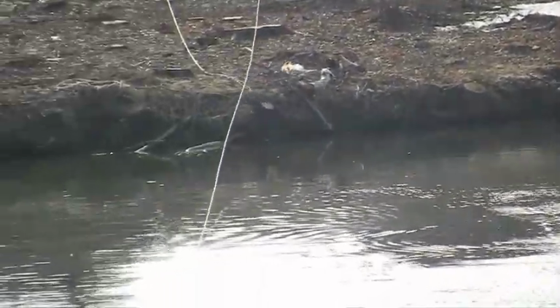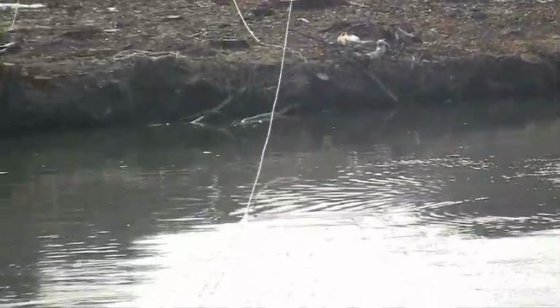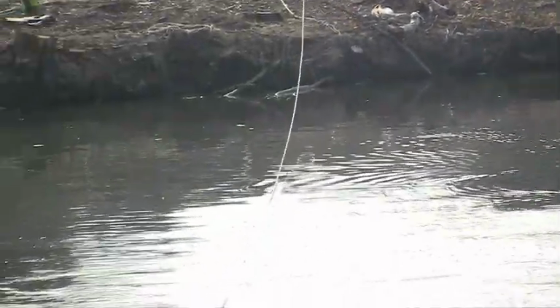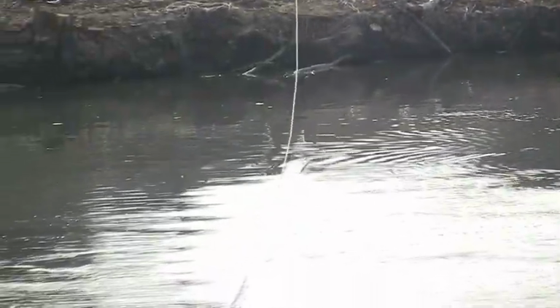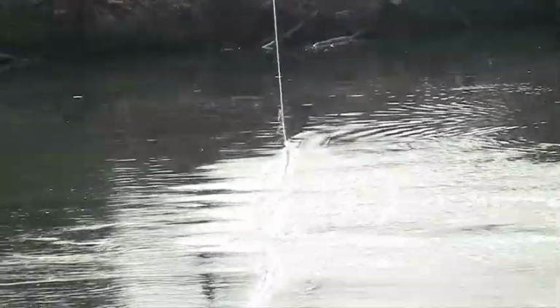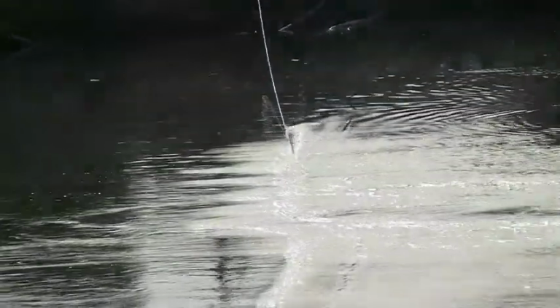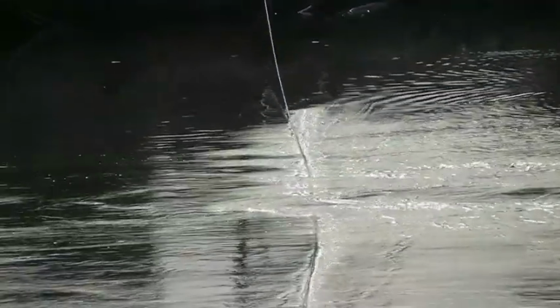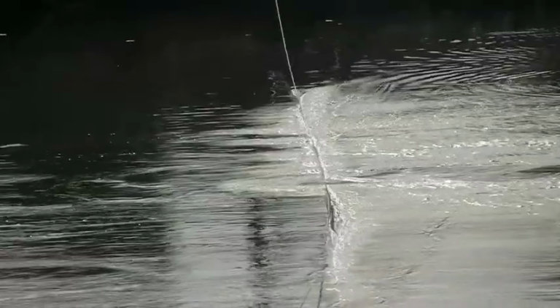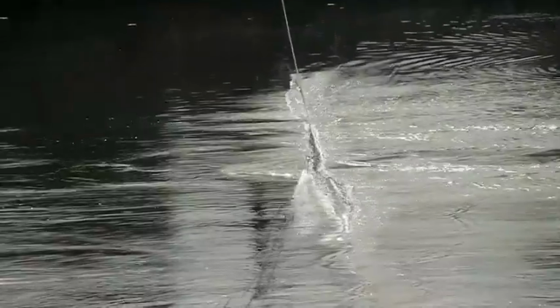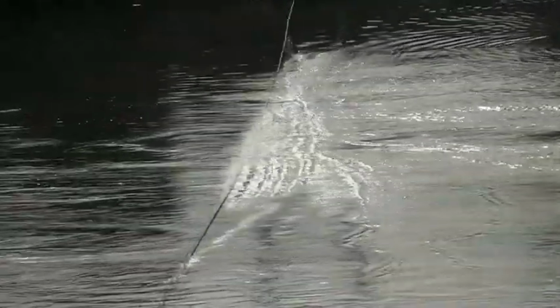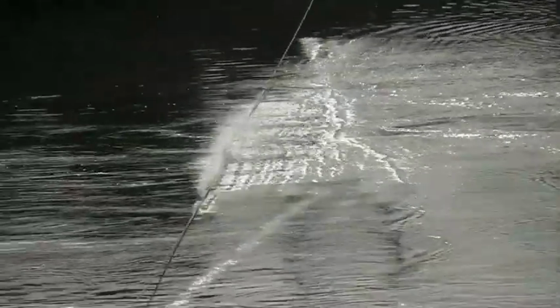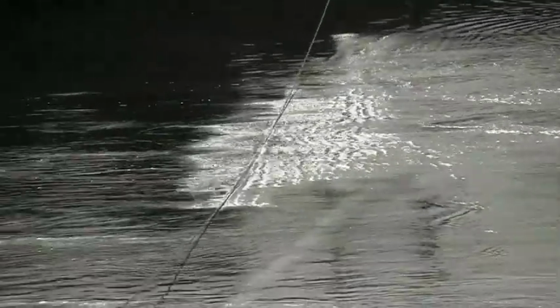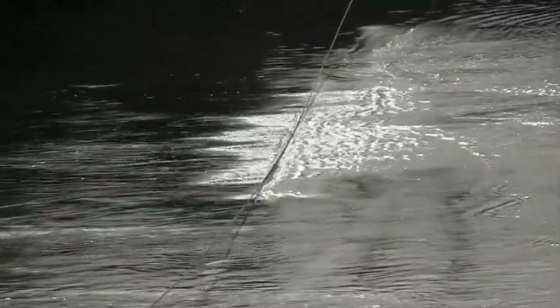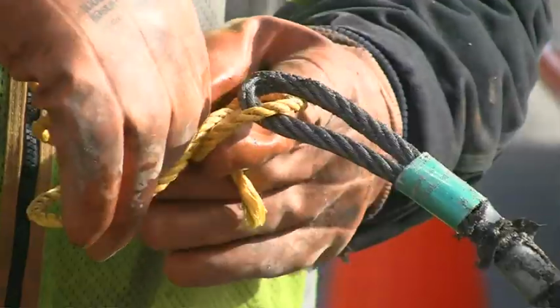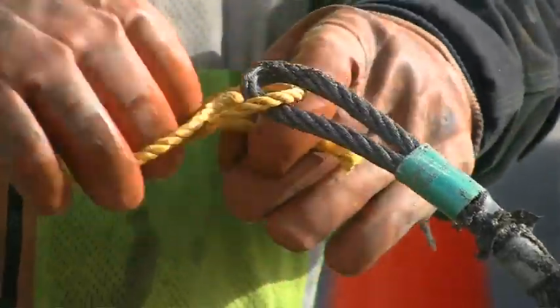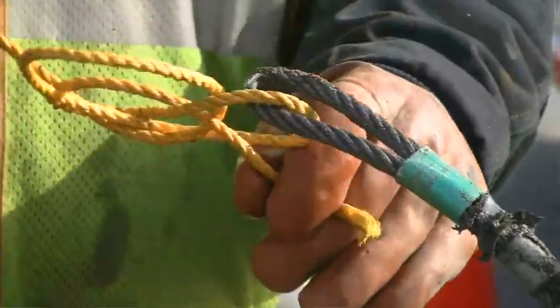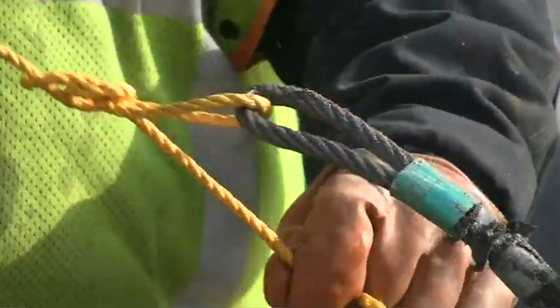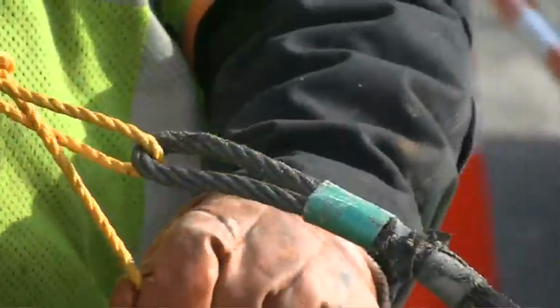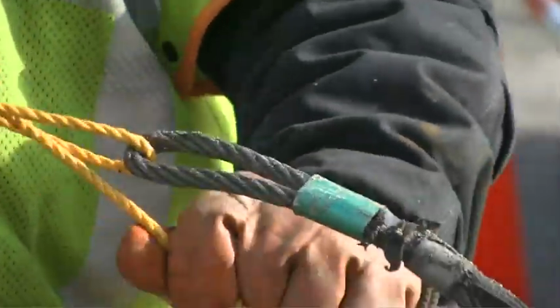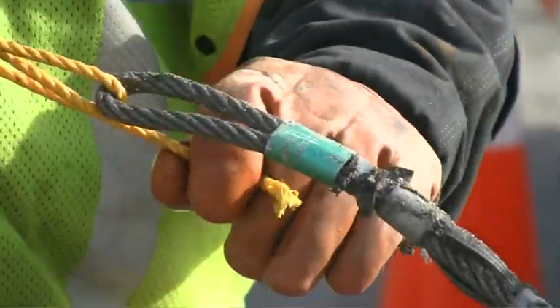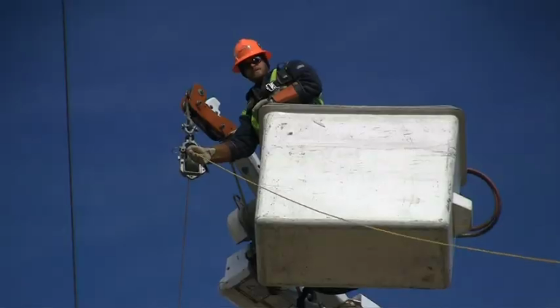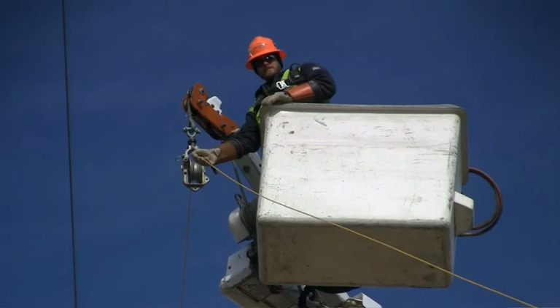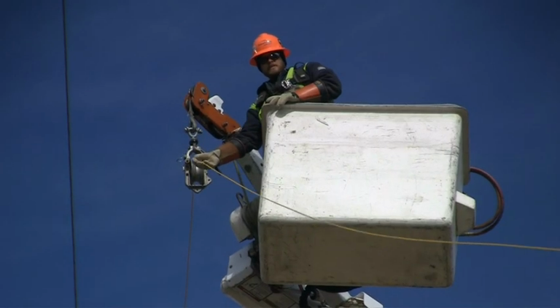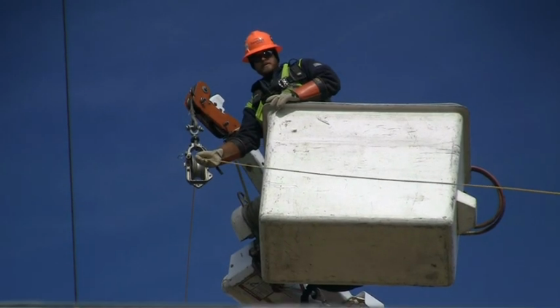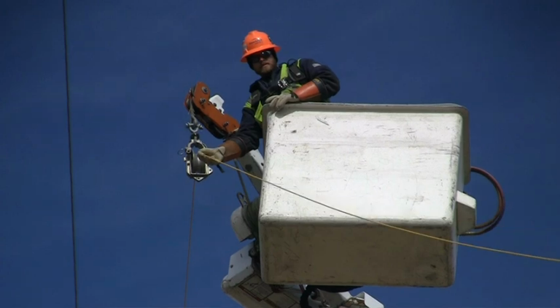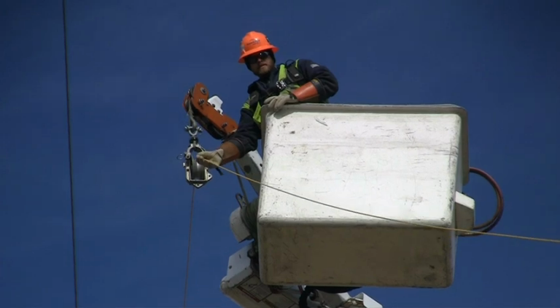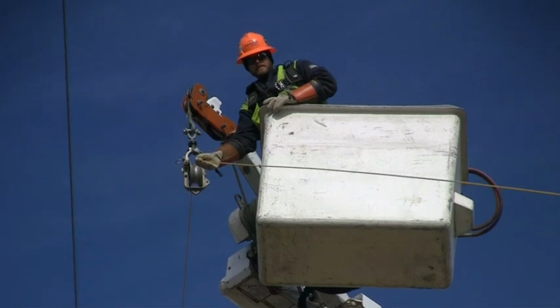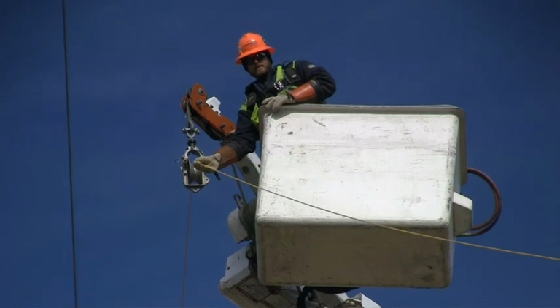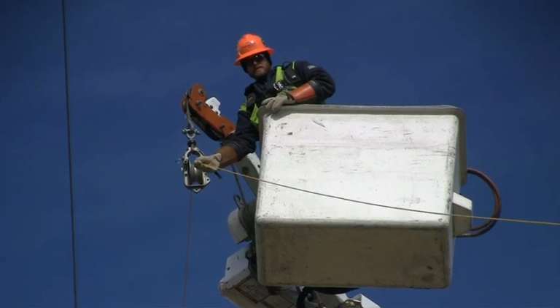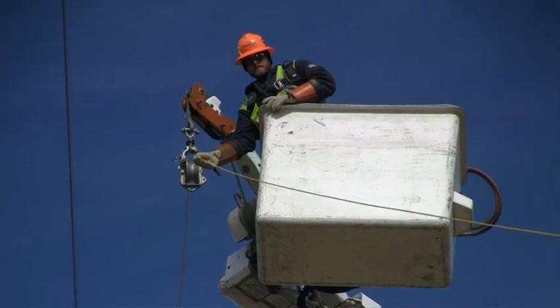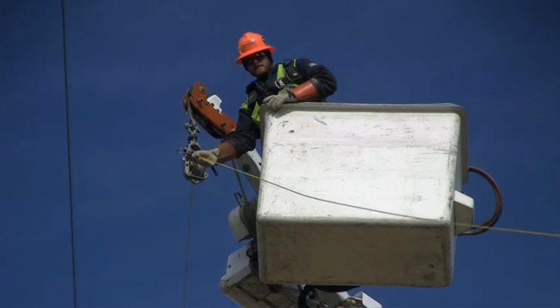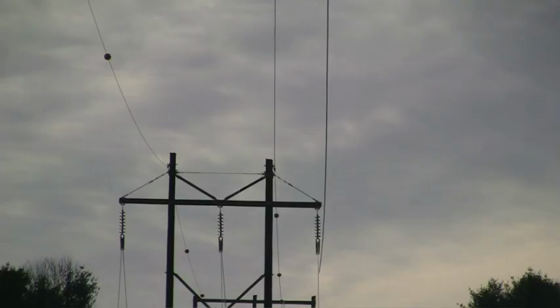We're going to bring that rope above the 149 circuit that we have covered up top, through the travelers on Structure 19, and then attach that to the hard line puller.